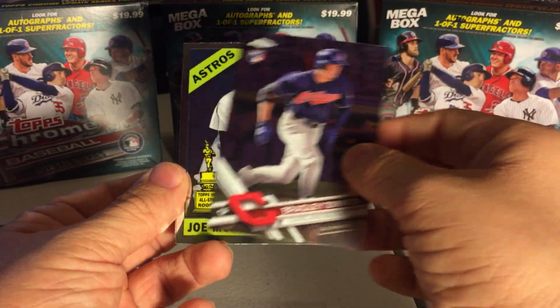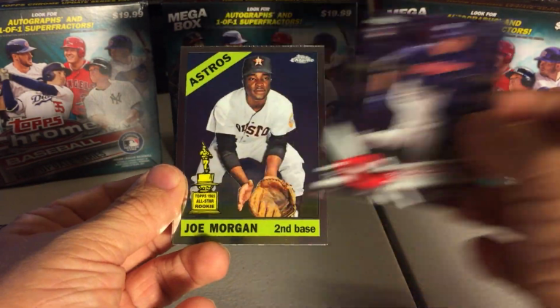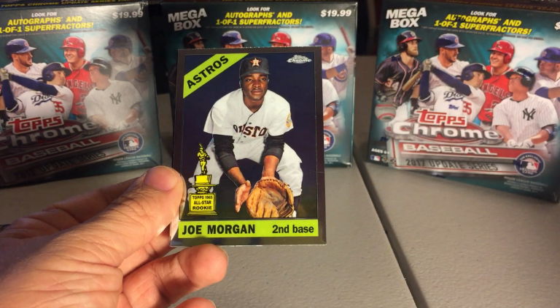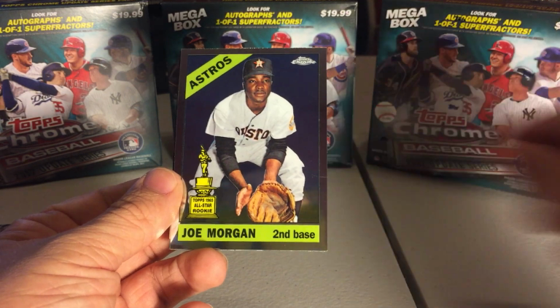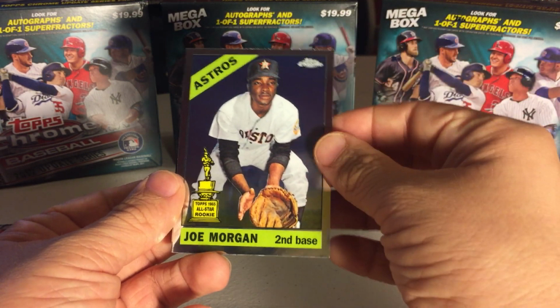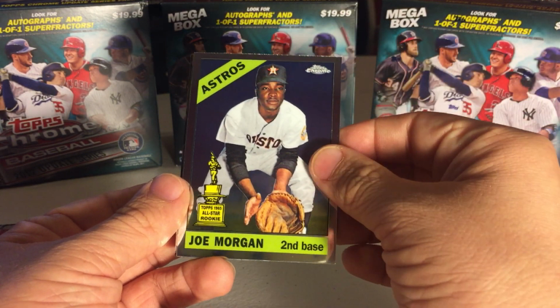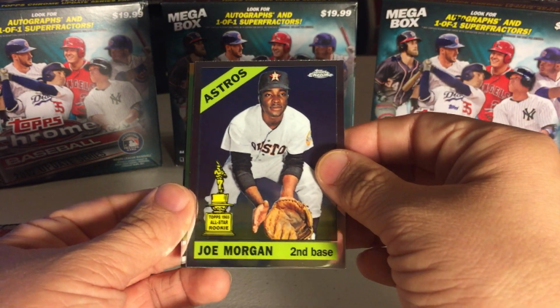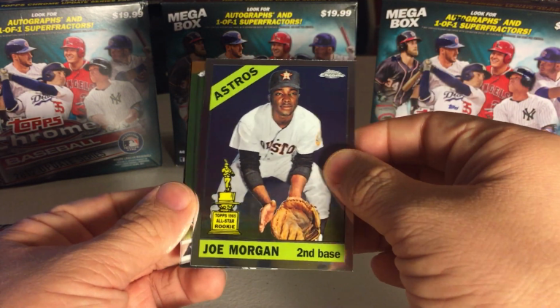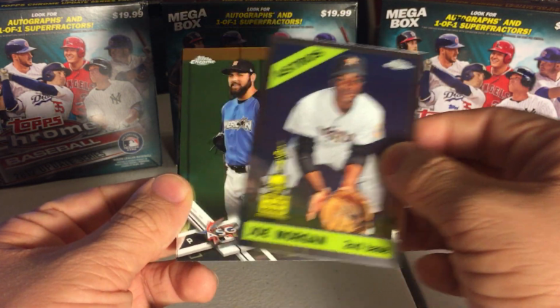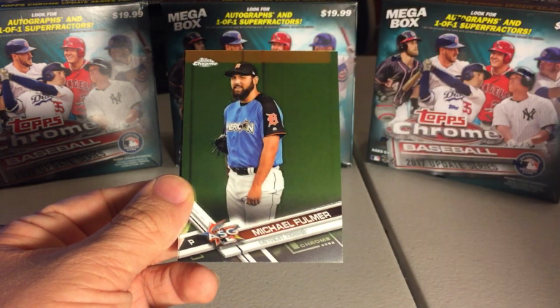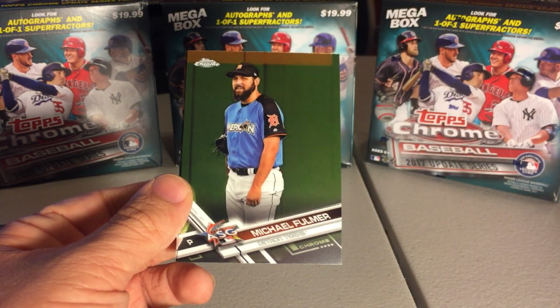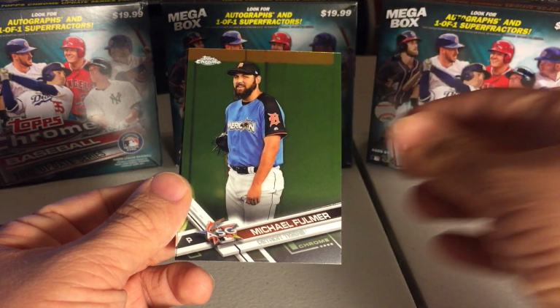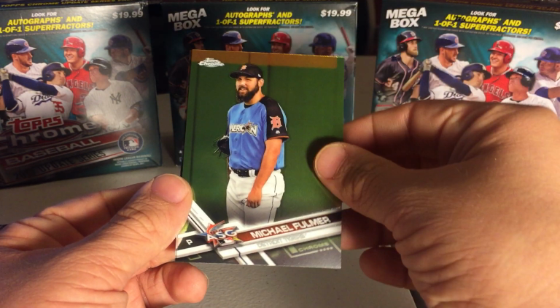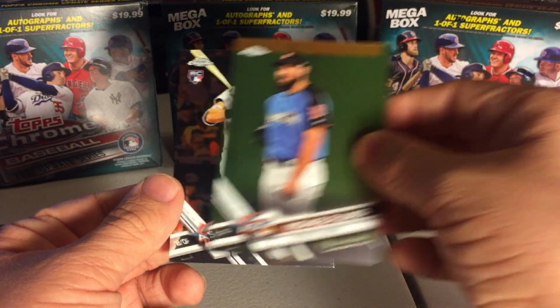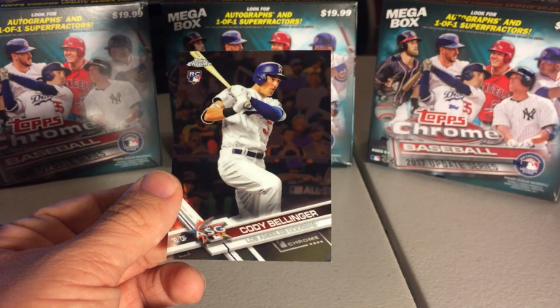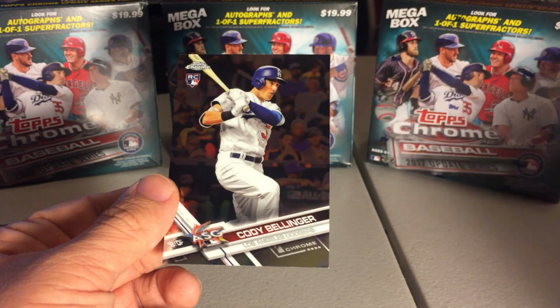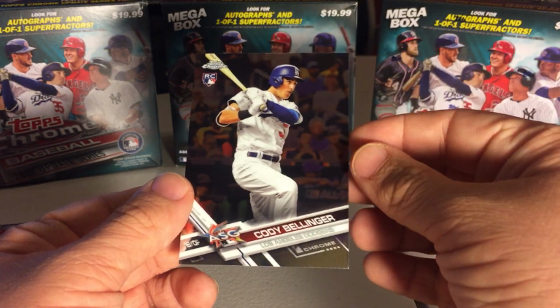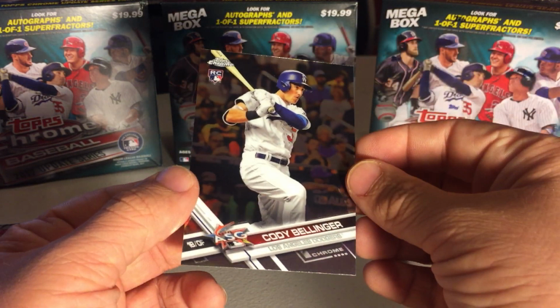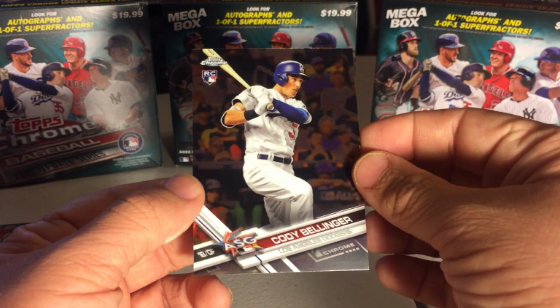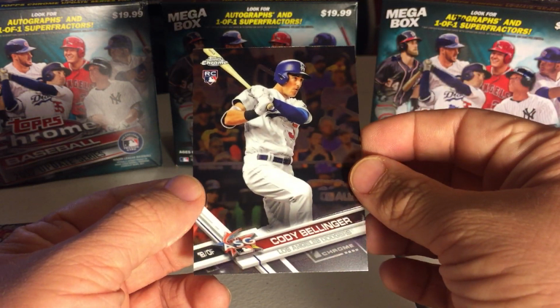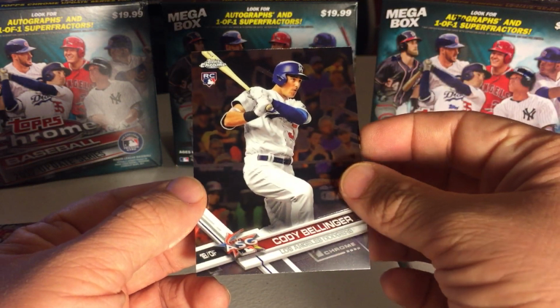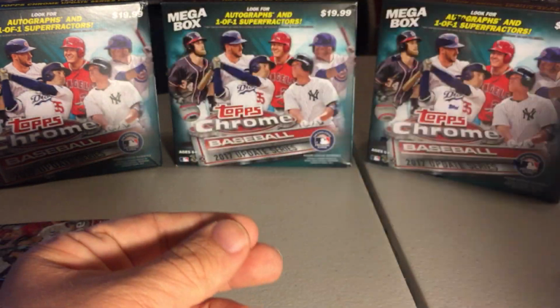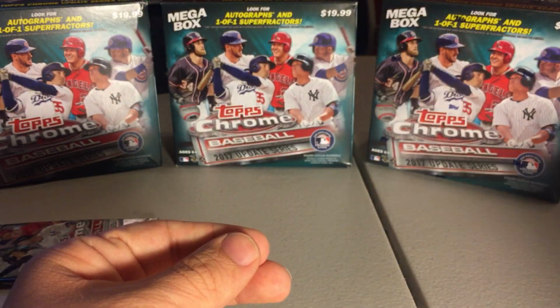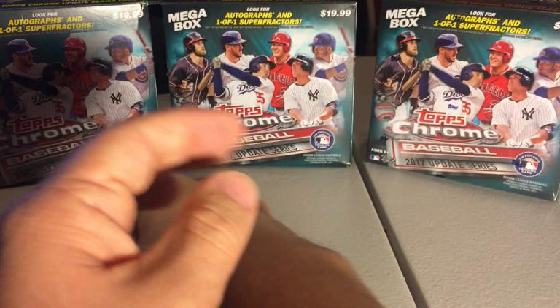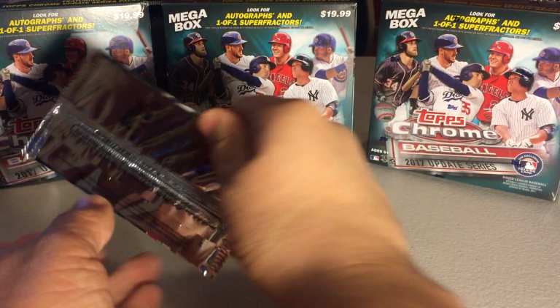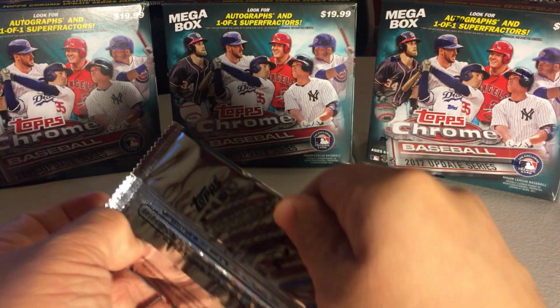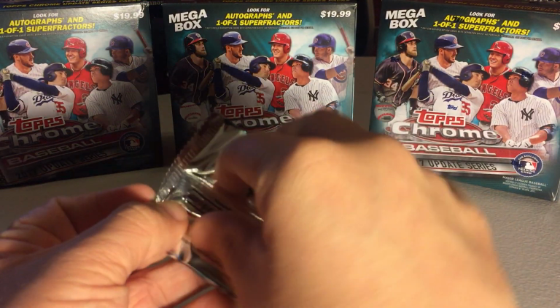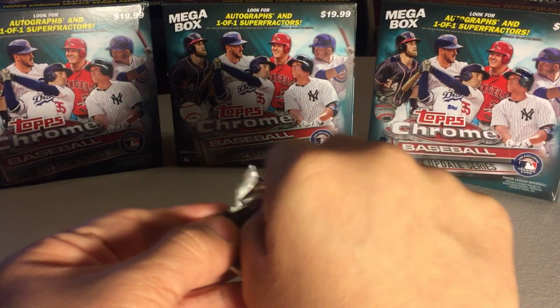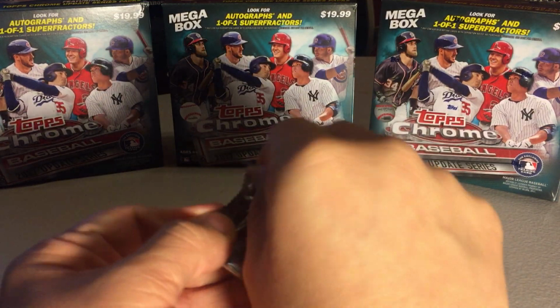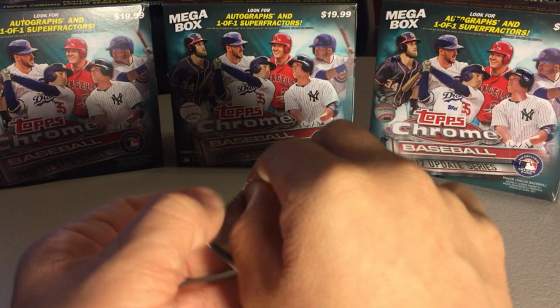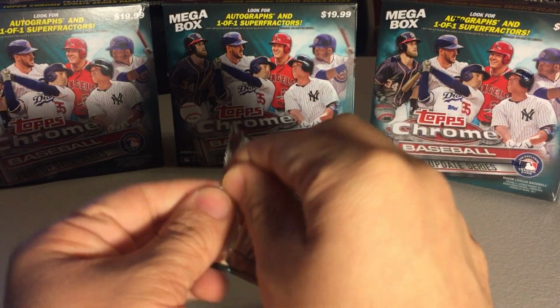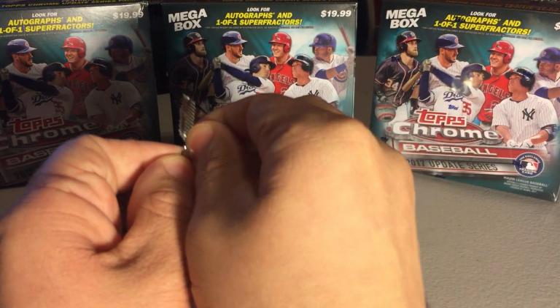Bradley Zimmer. Joe Morgan, All Rookie Cup insert. Michael Fulmer. Cody Bellinger, All Star Game. Lots of Bellingers in here, and I don't think I've gotten a single Aaron Judge.